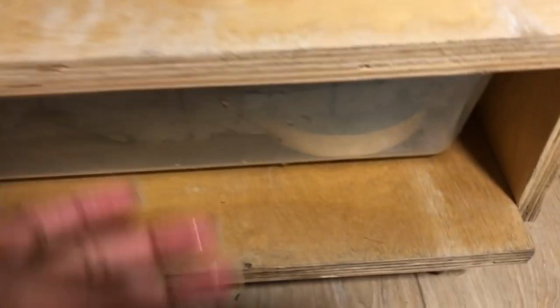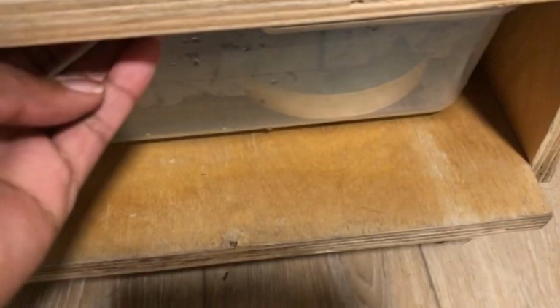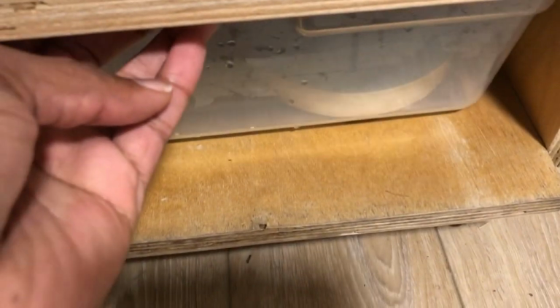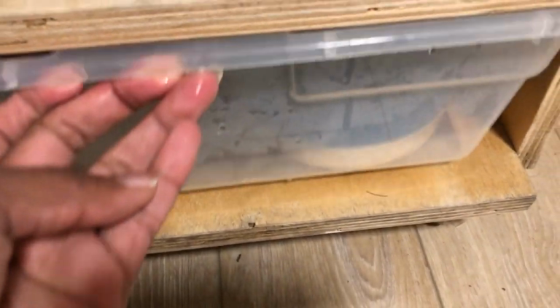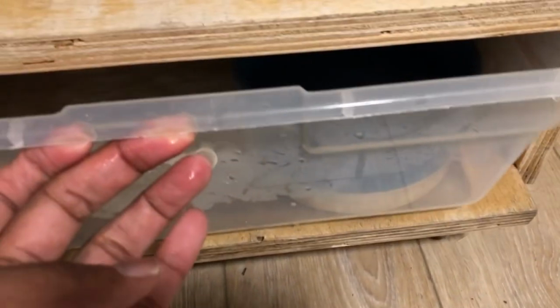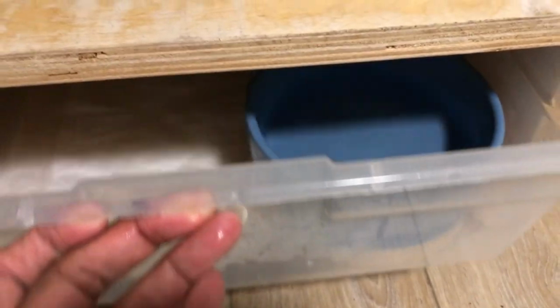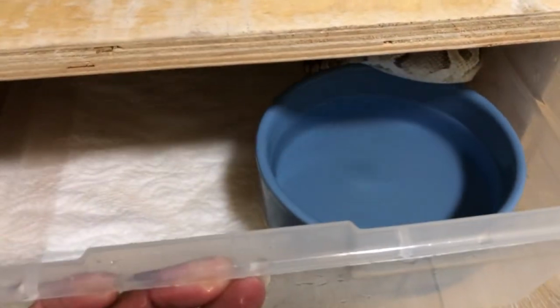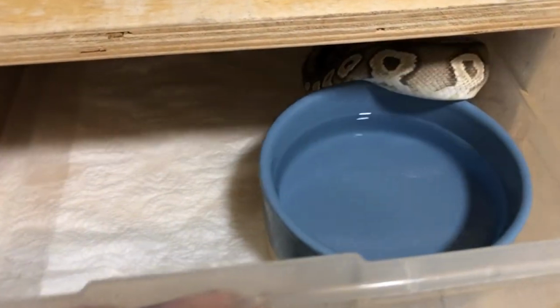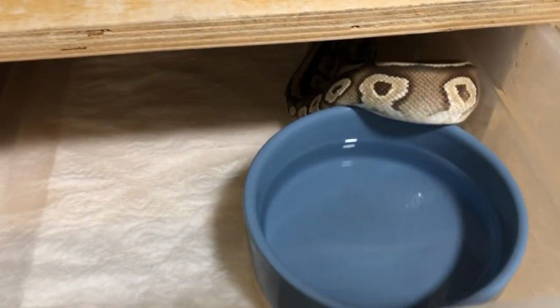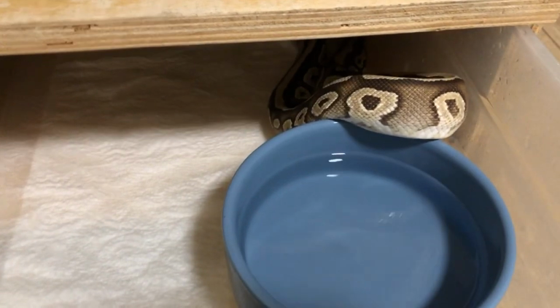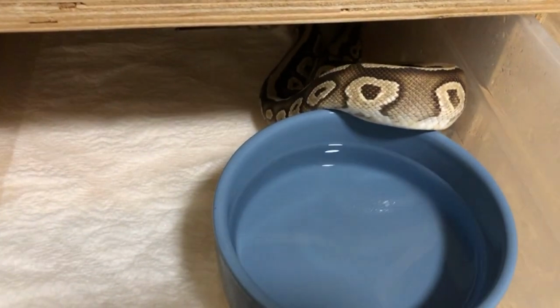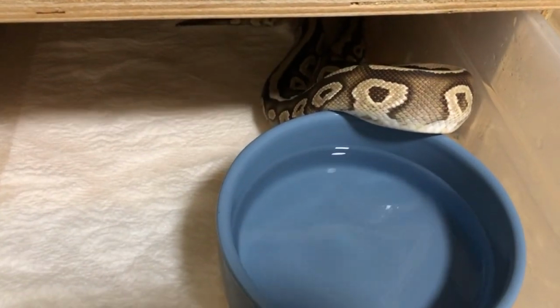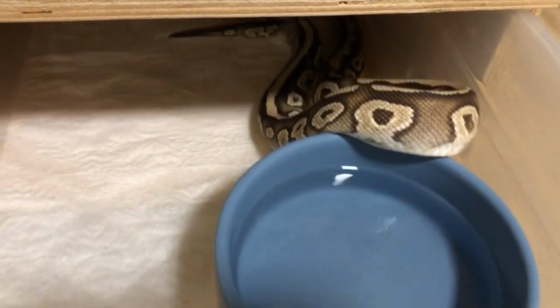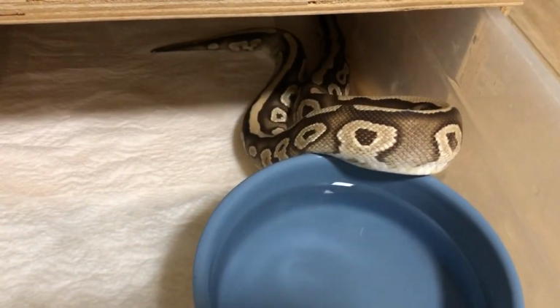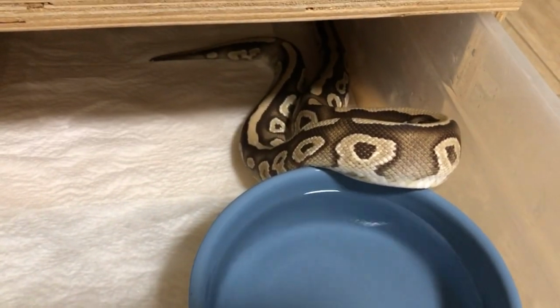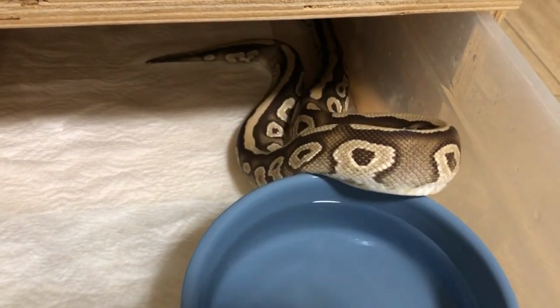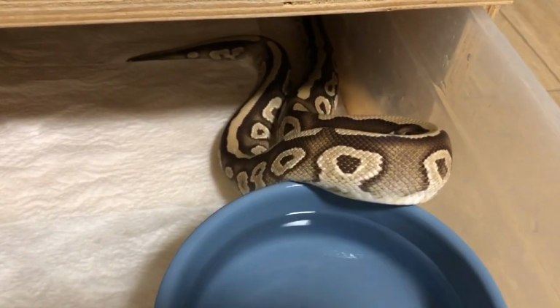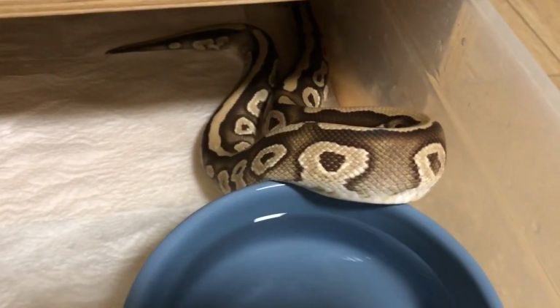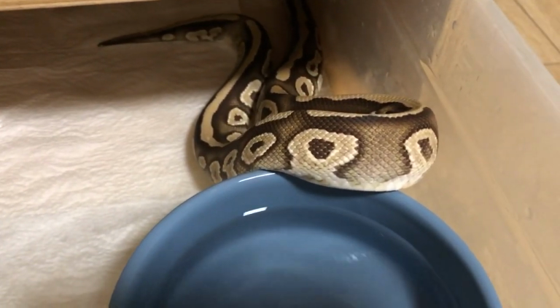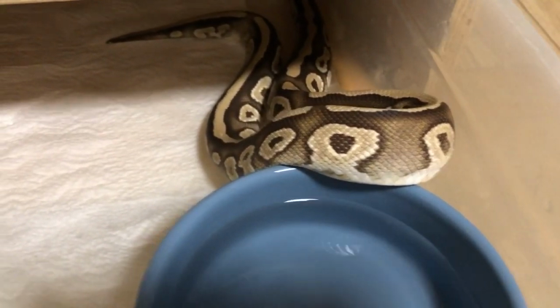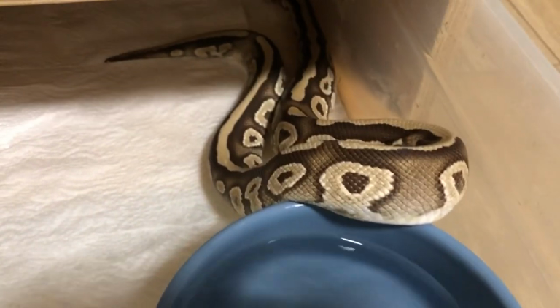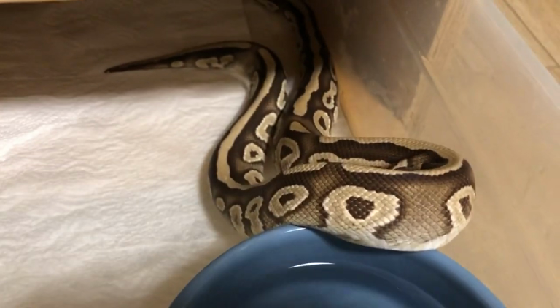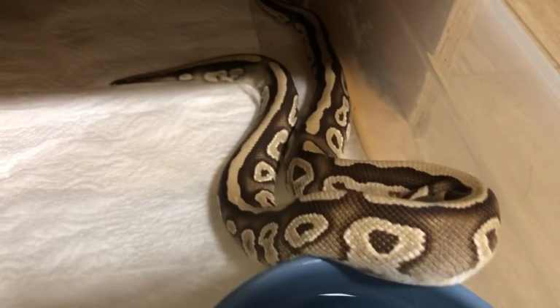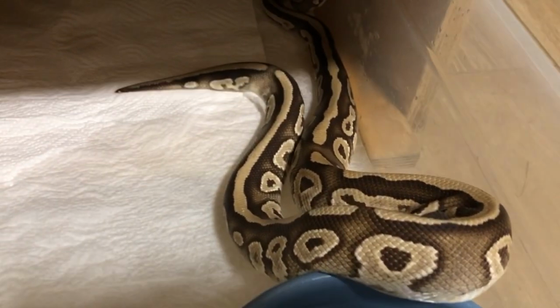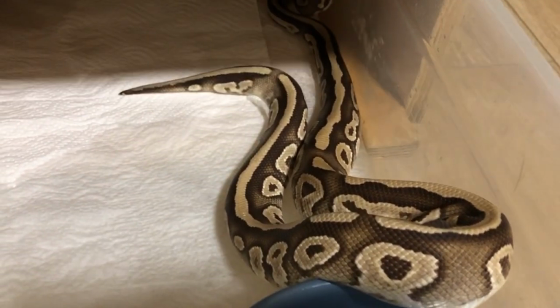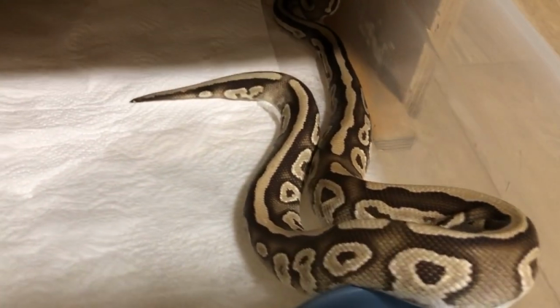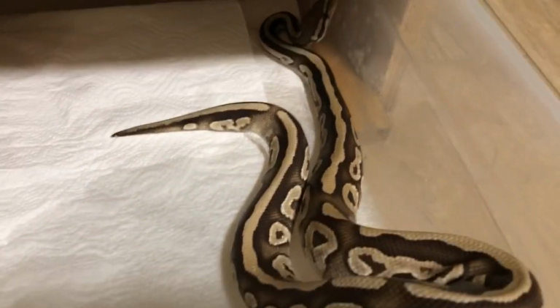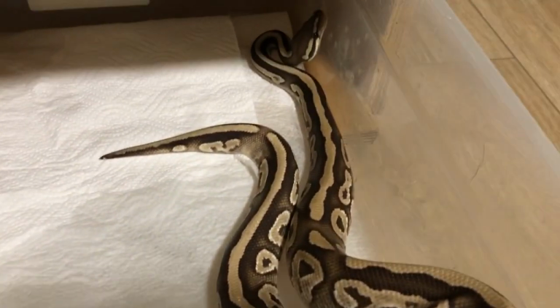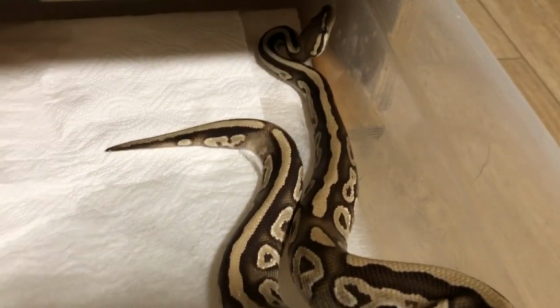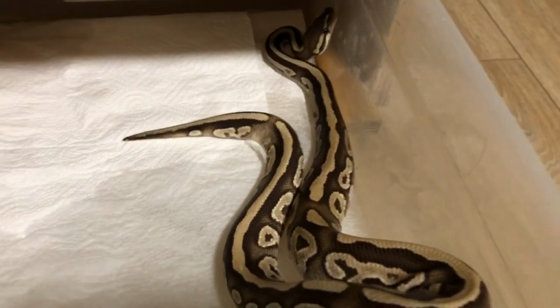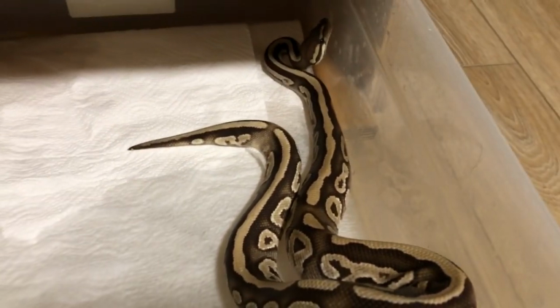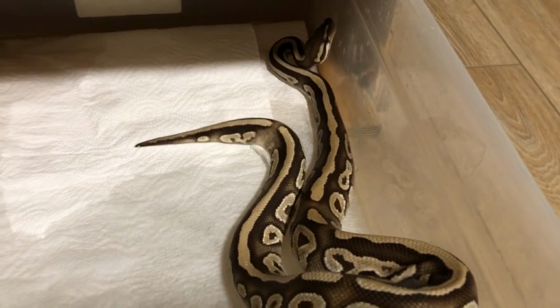Last but not least in this rack is my mojave fire head pie. There he is.